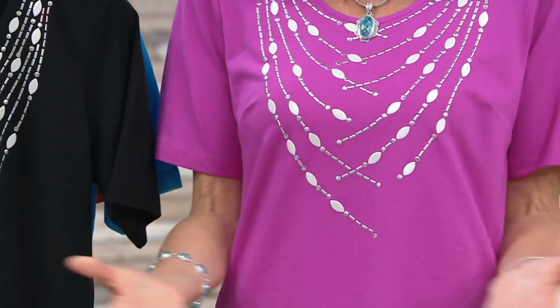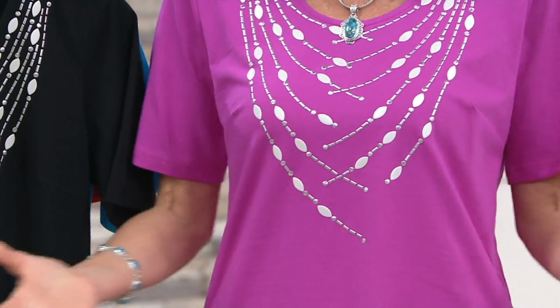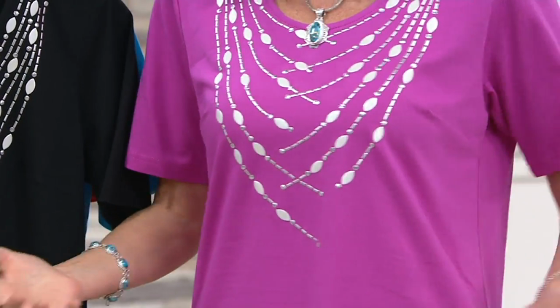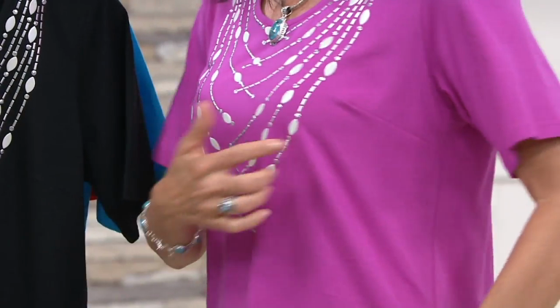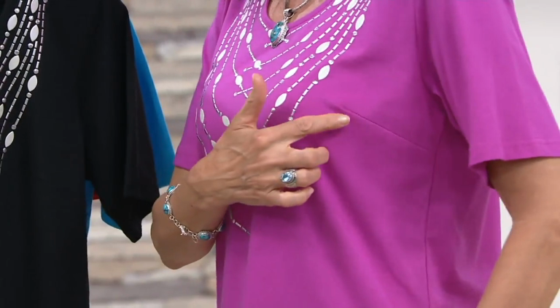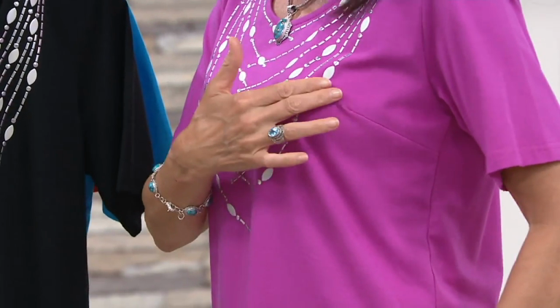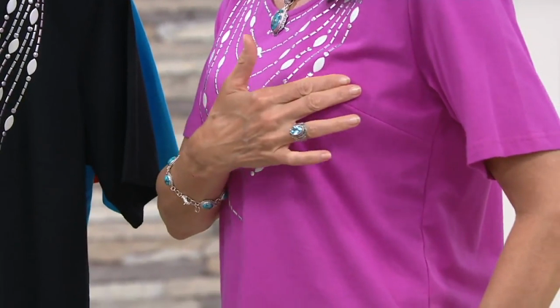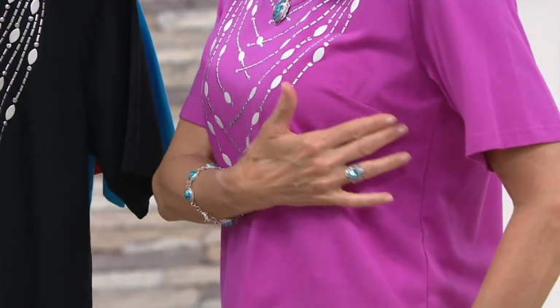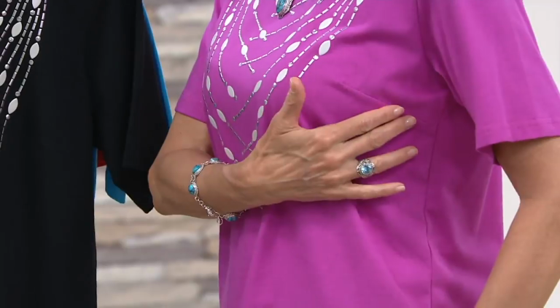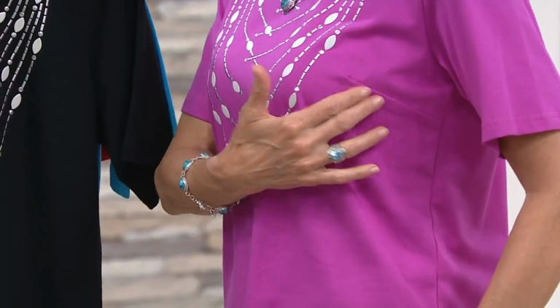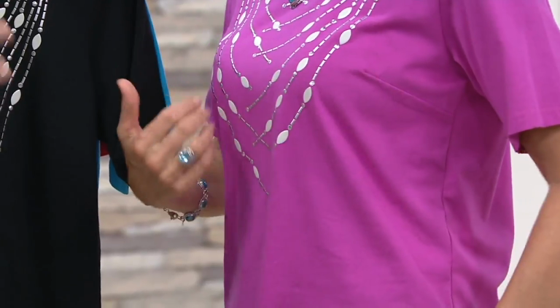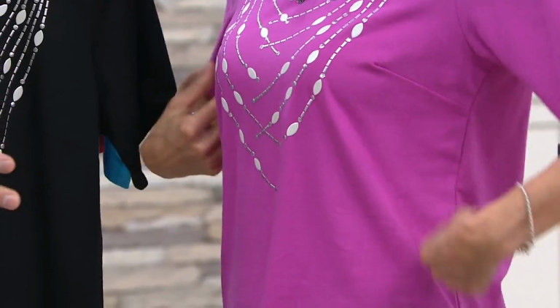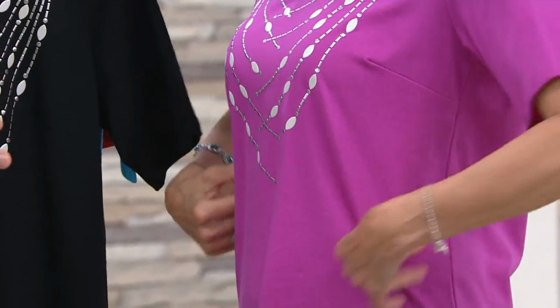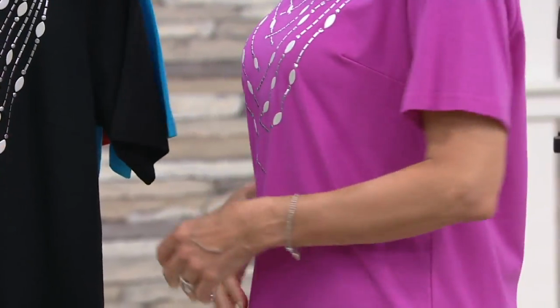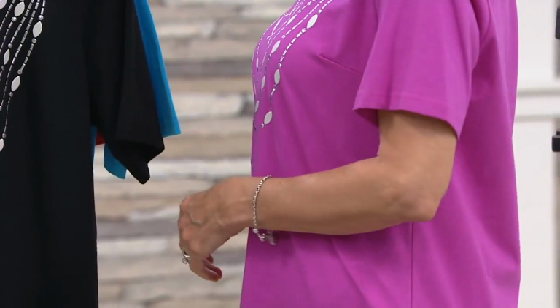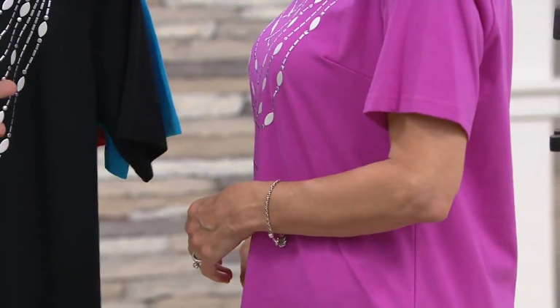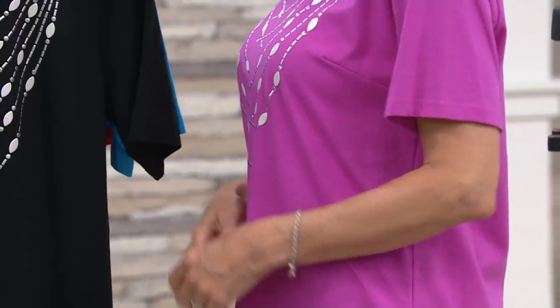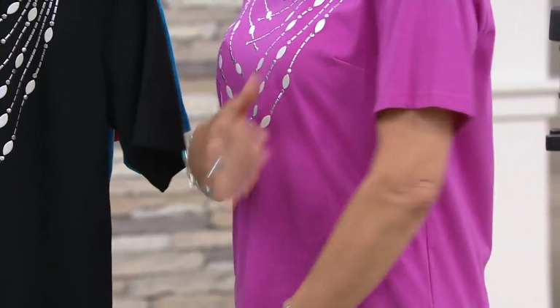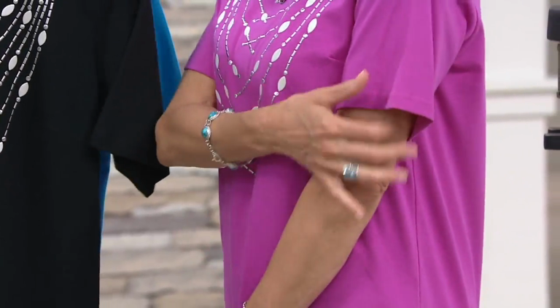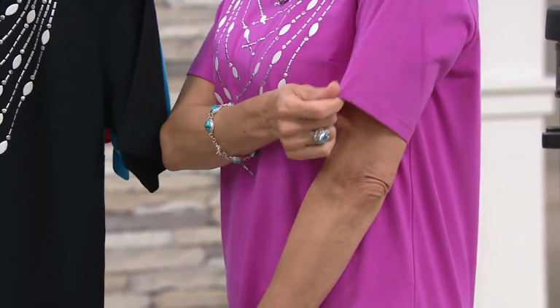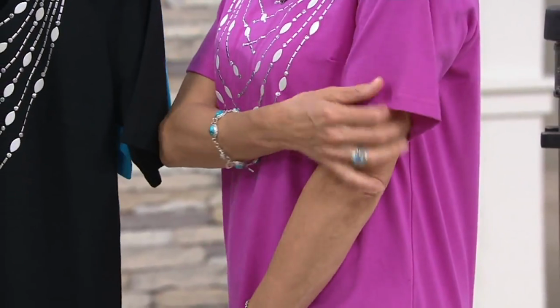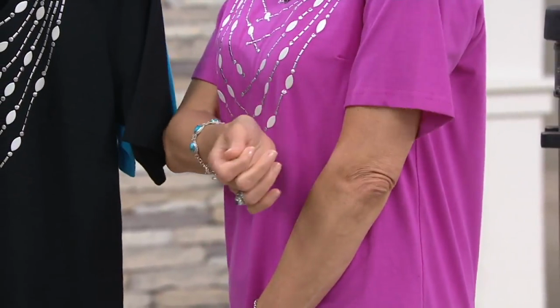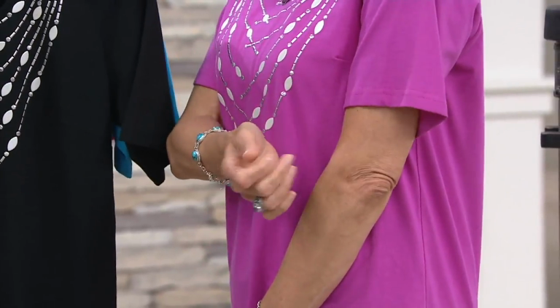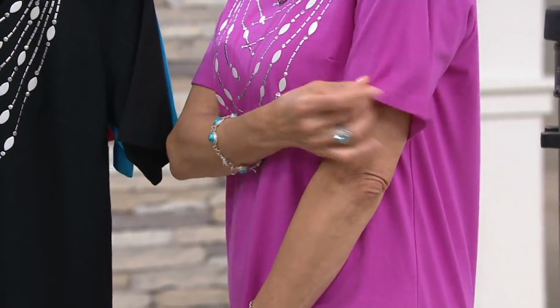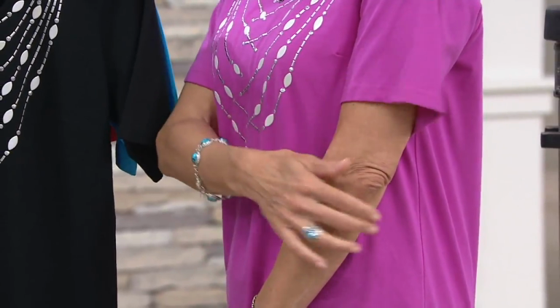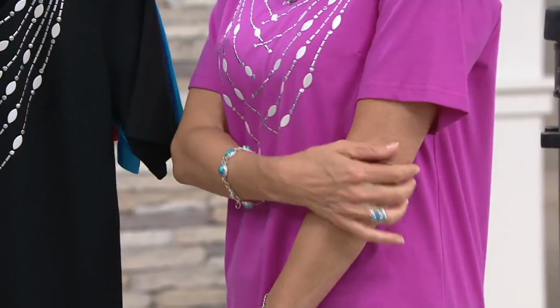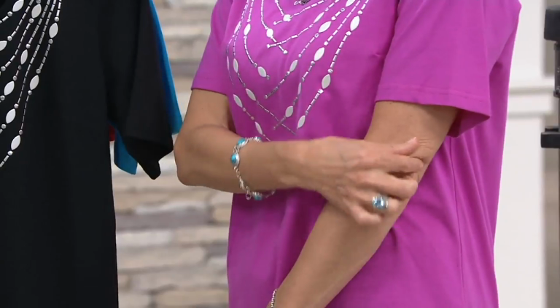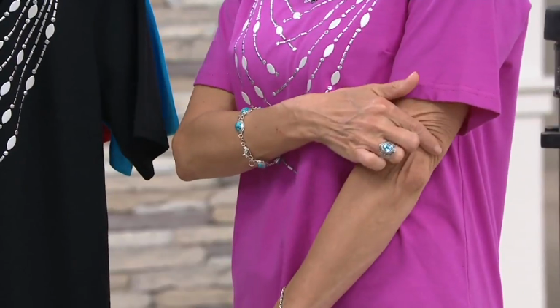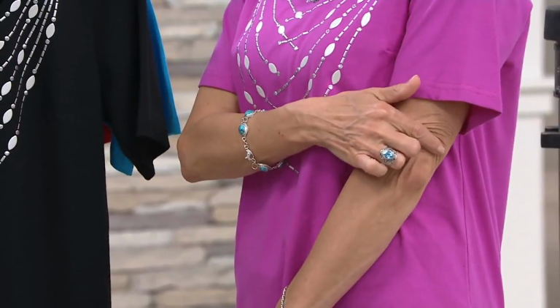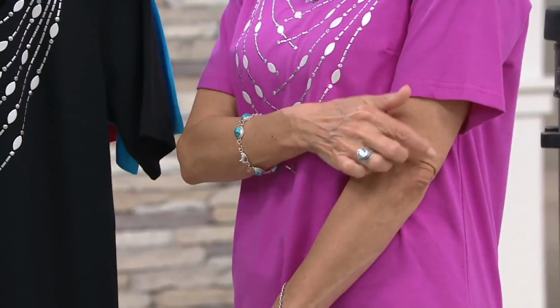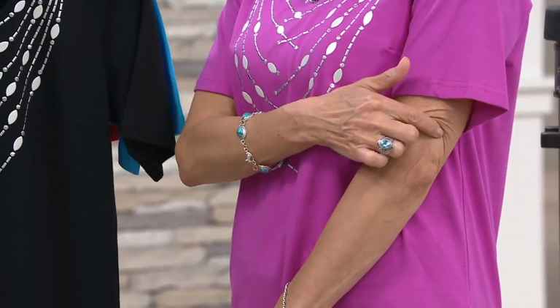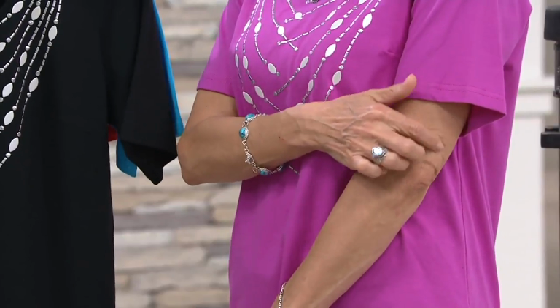Really super breathable. You've got the bust dart — just so you have some shaping. It's not constricting around the waist. Do you think they do like the elbow lifts?